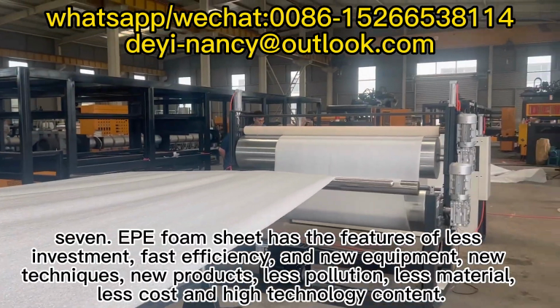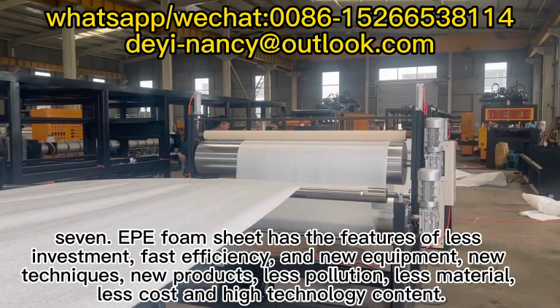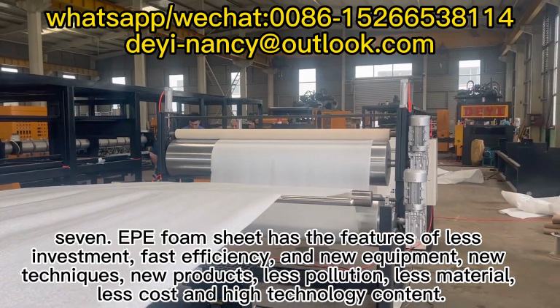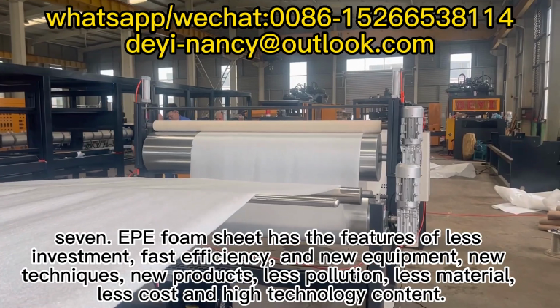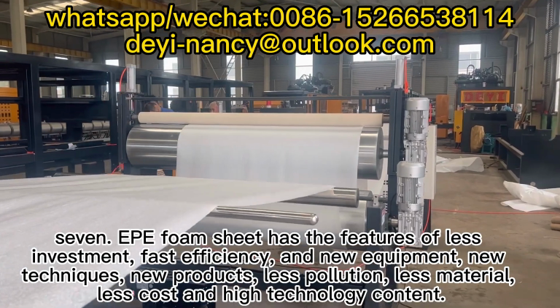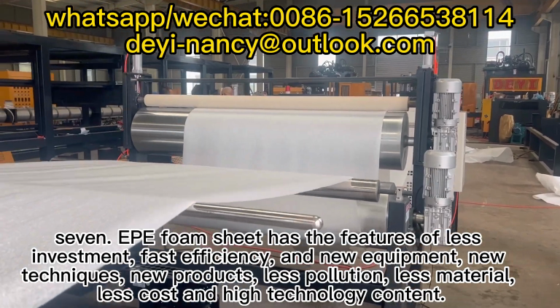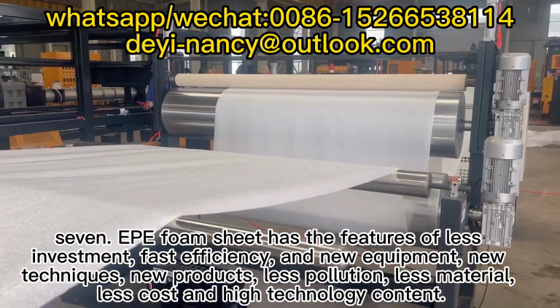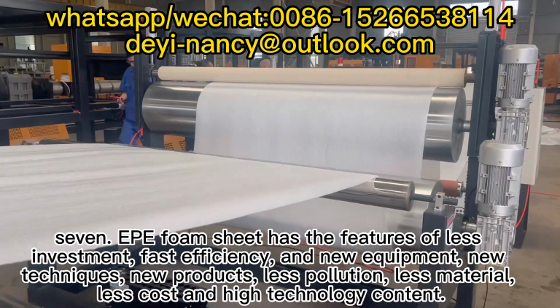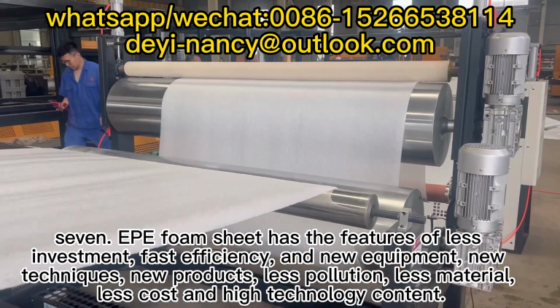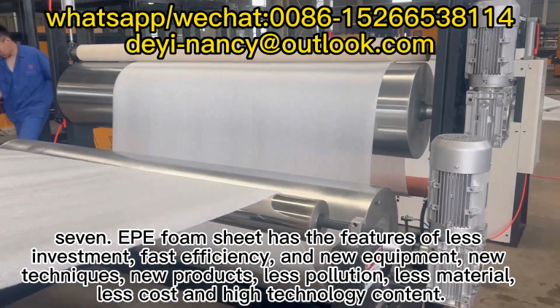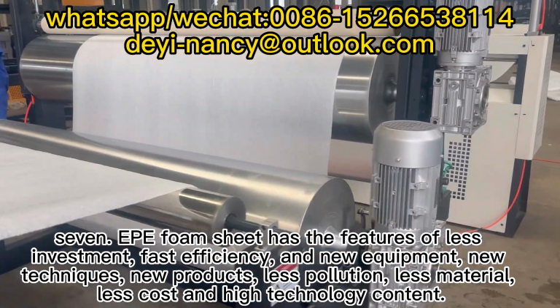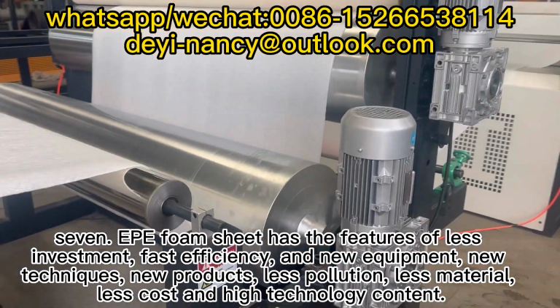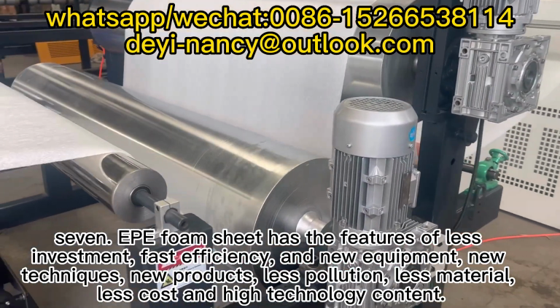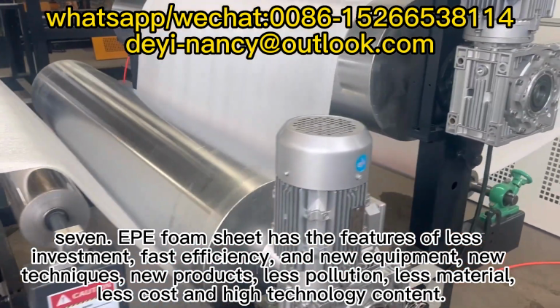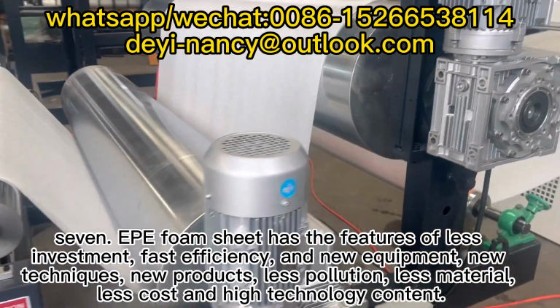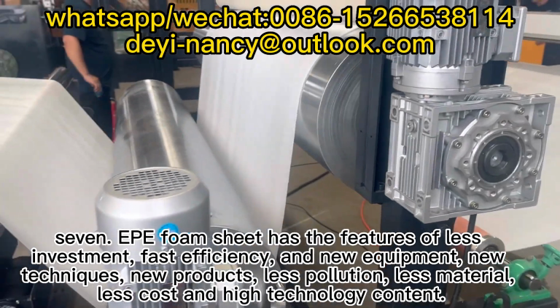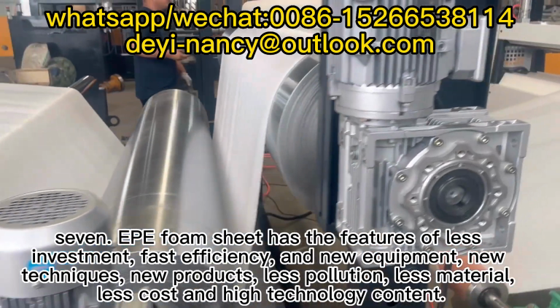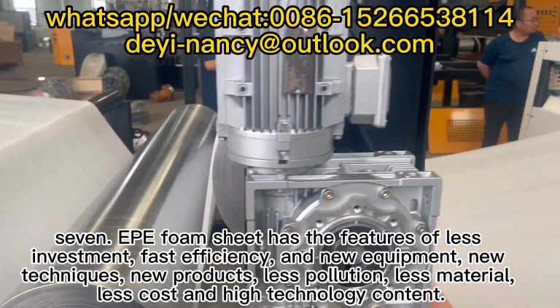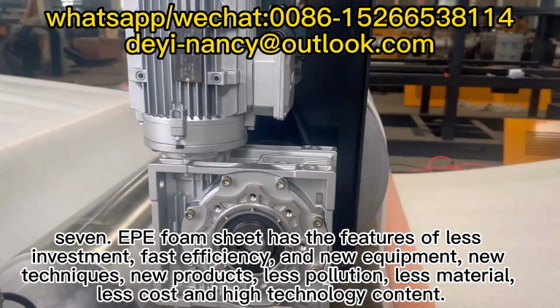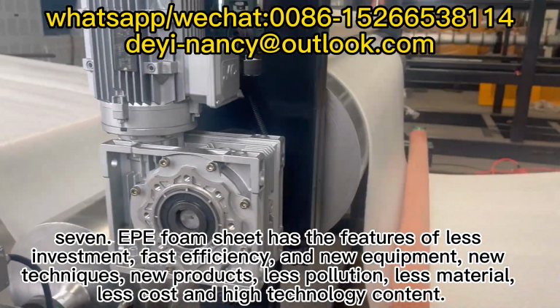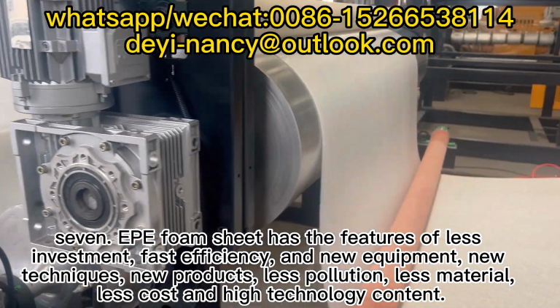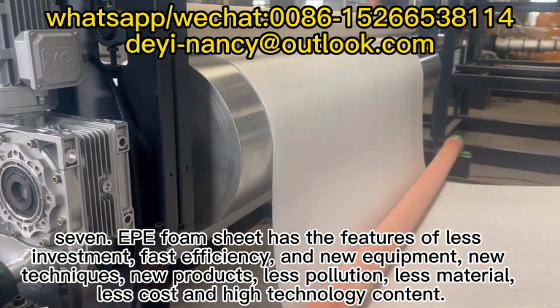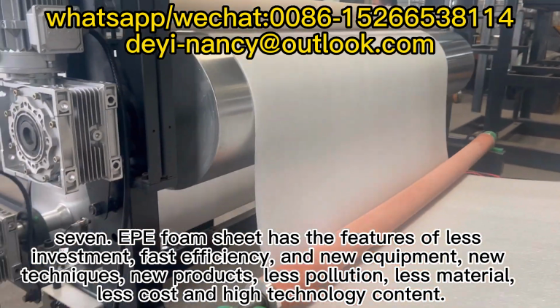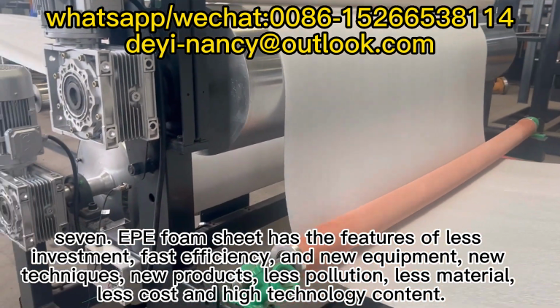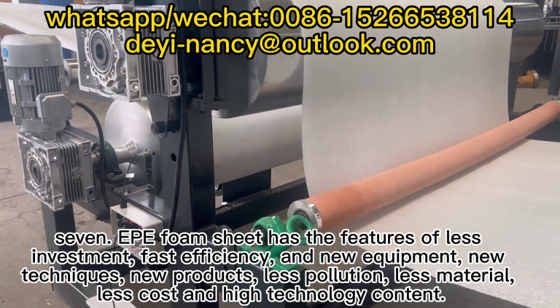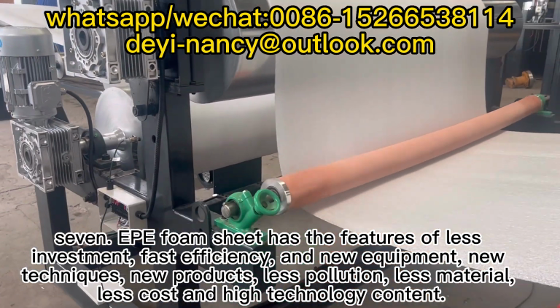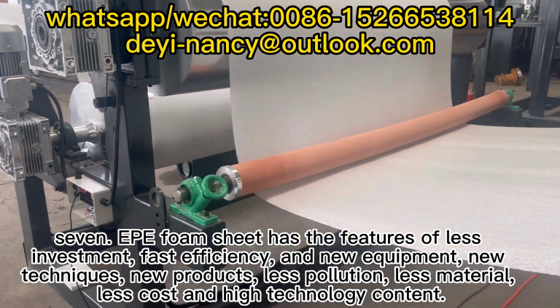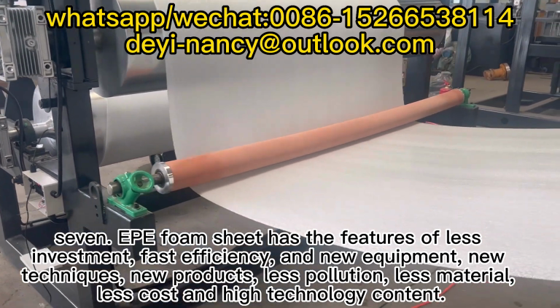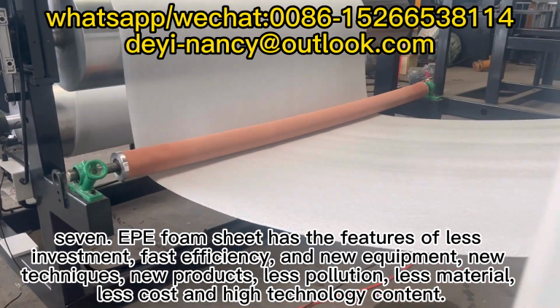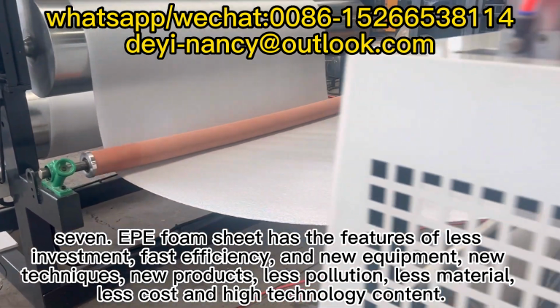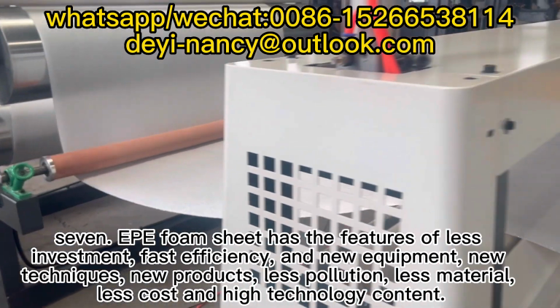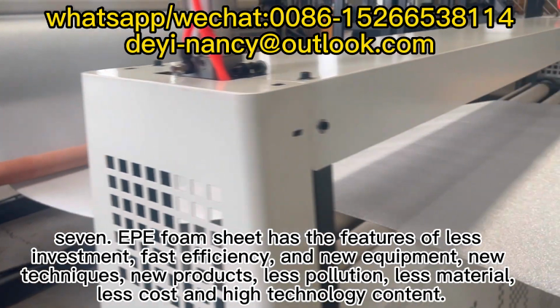Feature 7: Deep foam sheet has the features of less investment, fast efficiency, and new equipment, new techniques, new products, less pollution, less material, less cost, and high technology content.